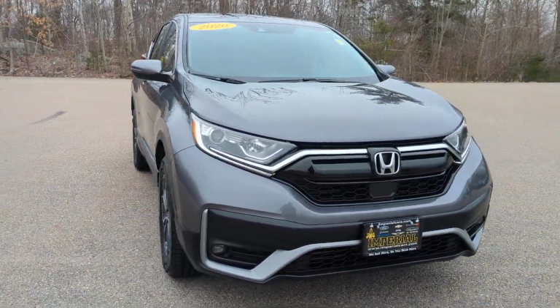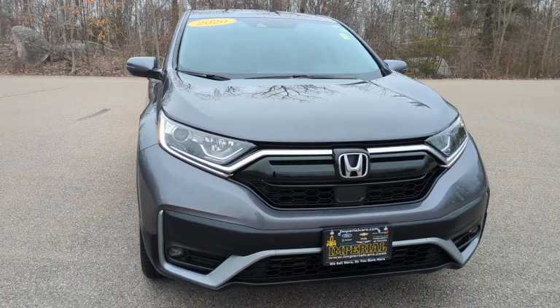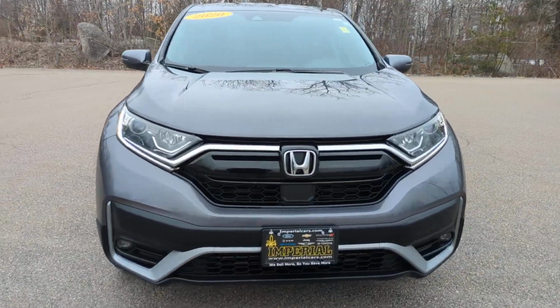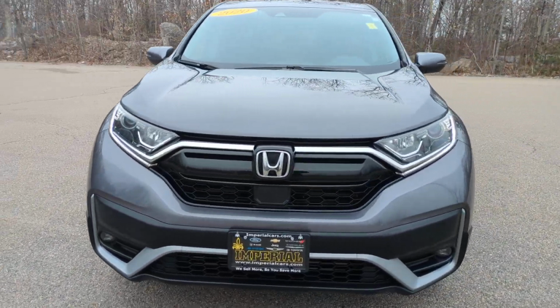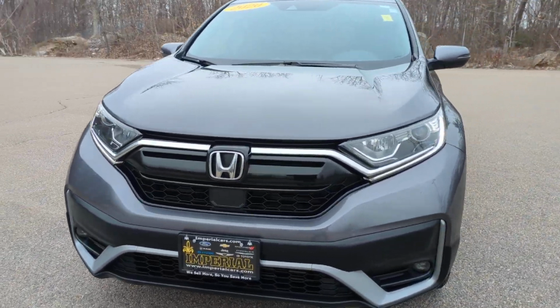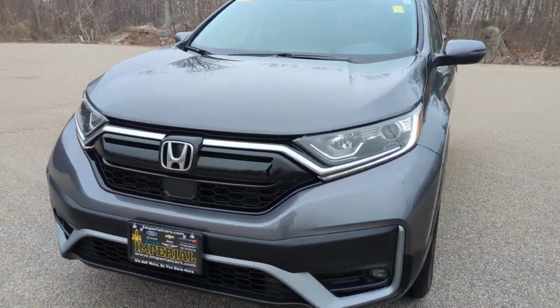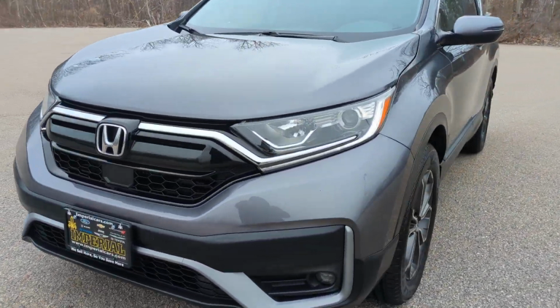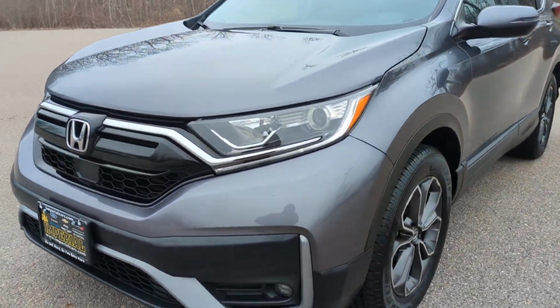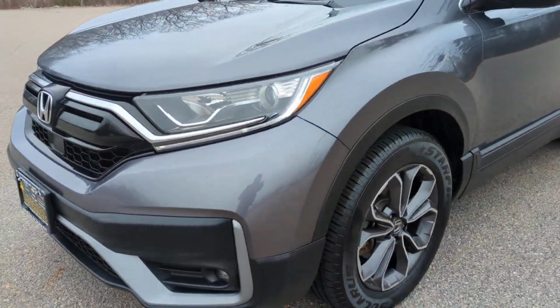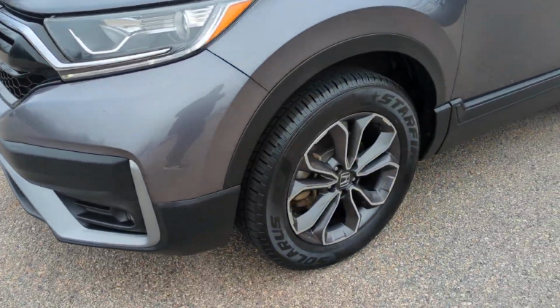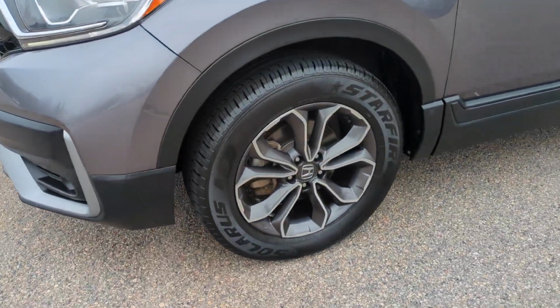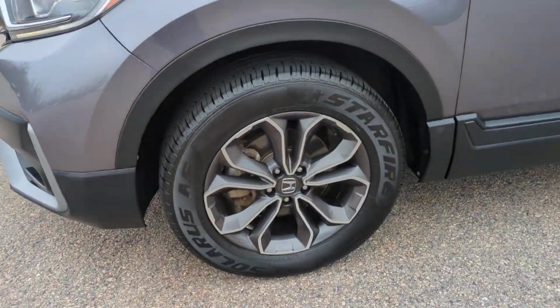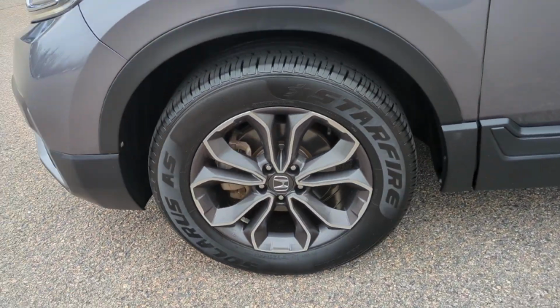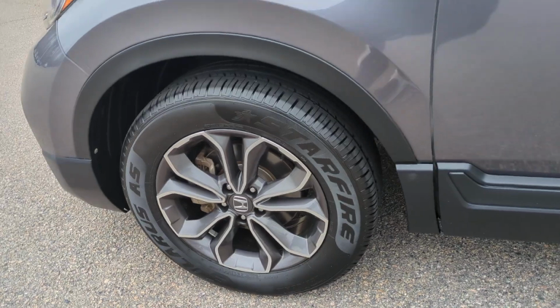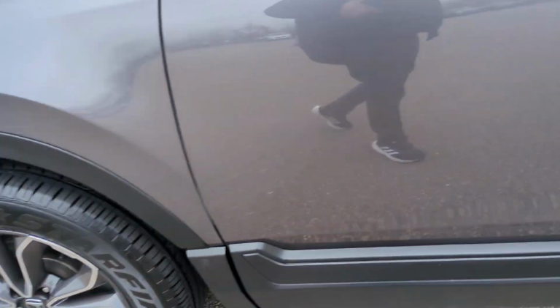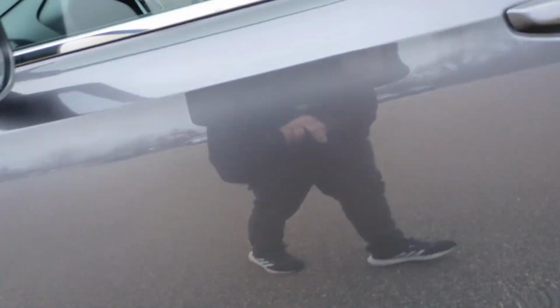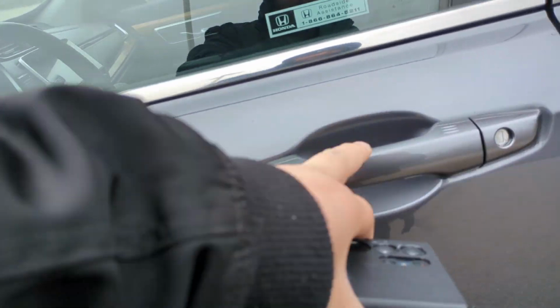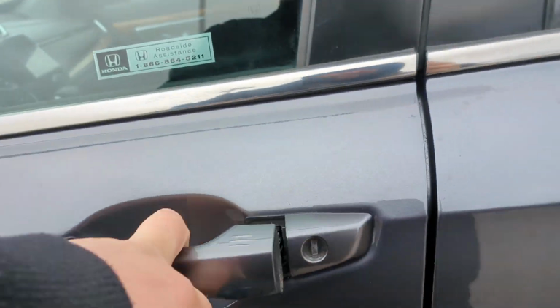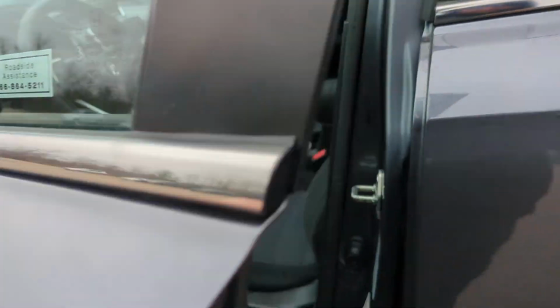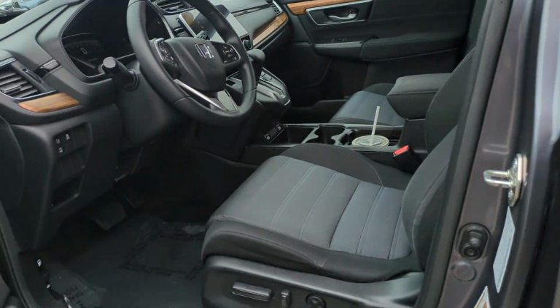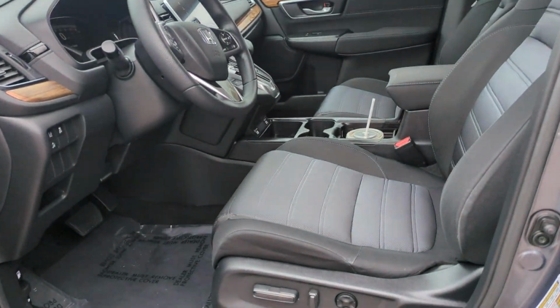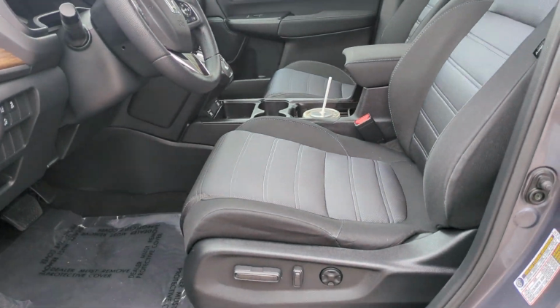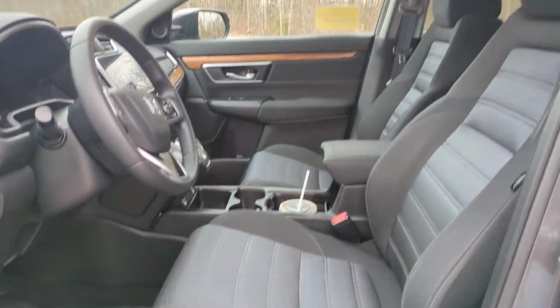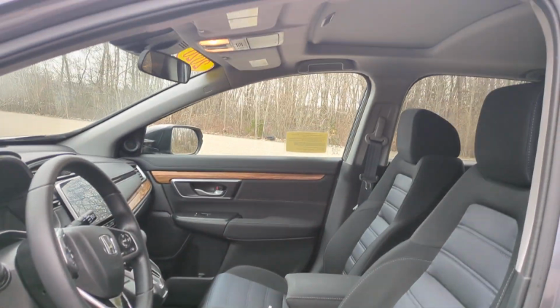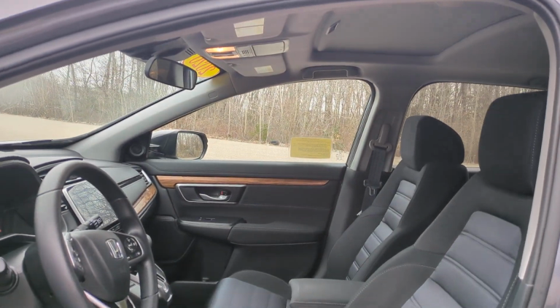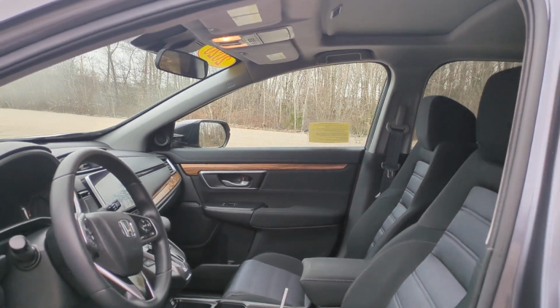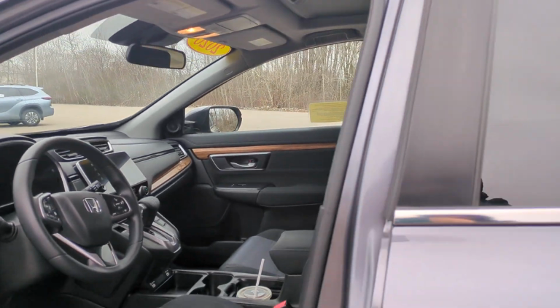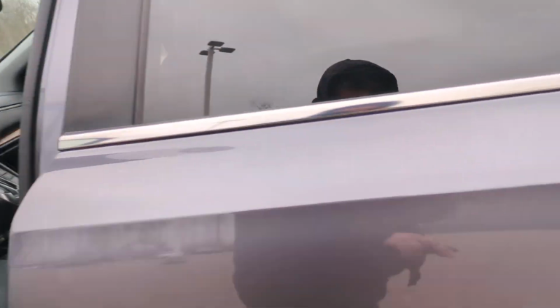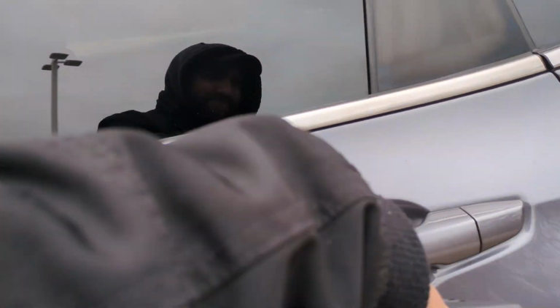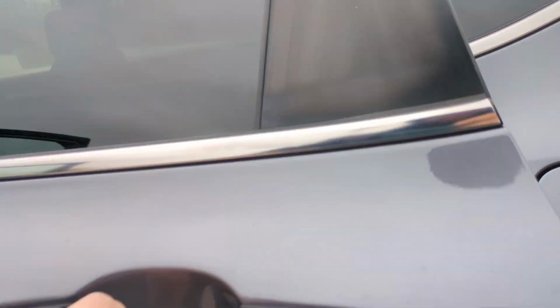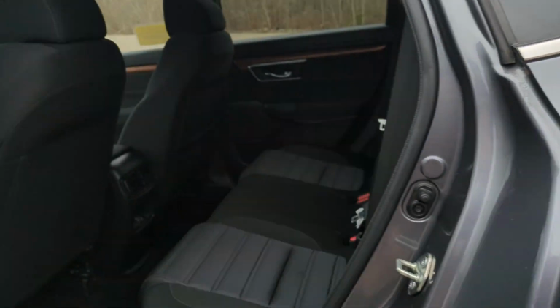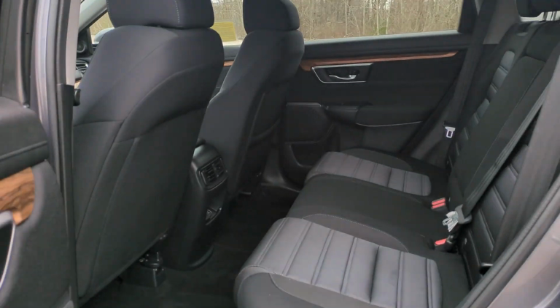Apple CarPlay and/or Android Auto, Pre-Collision System, Sun Moonroof, Keyless Entry, Lane Keeping Assist, Heated Mirrors, Adaptive Cruise Control, Satellite Radio, Backup Camera.